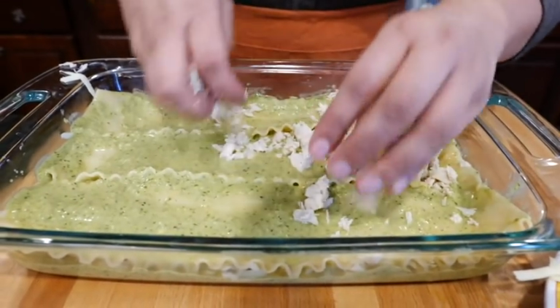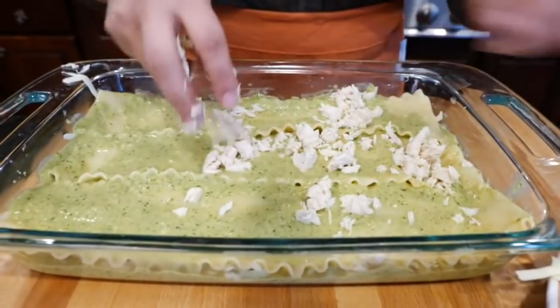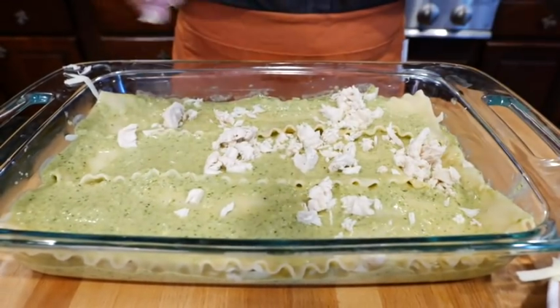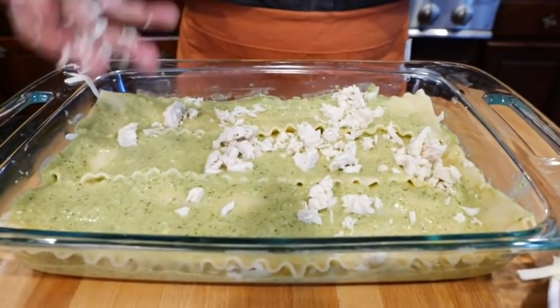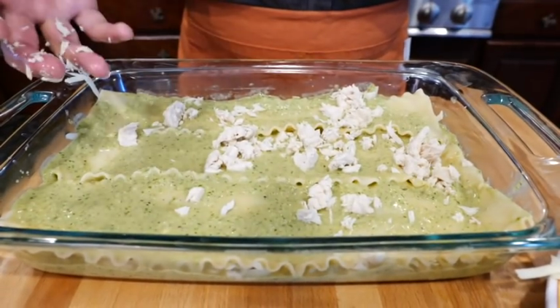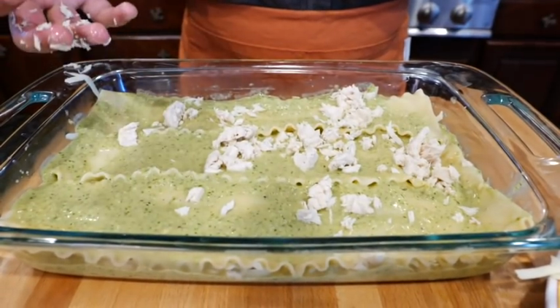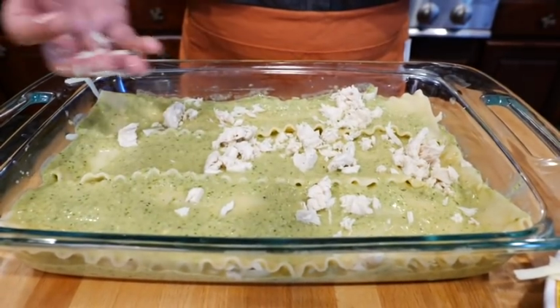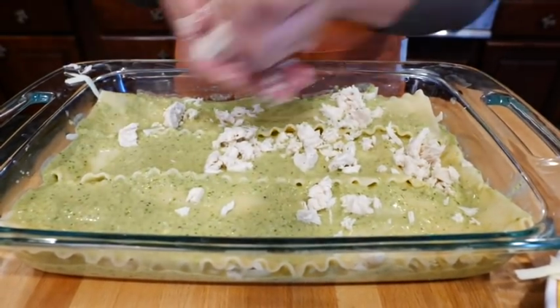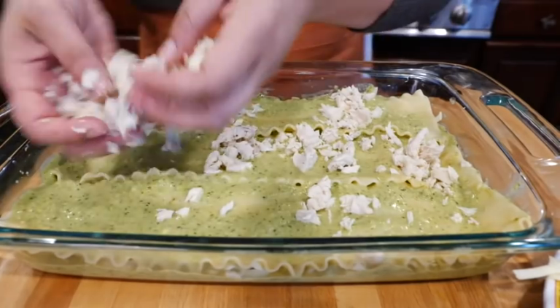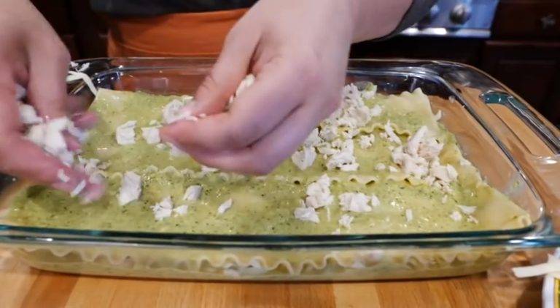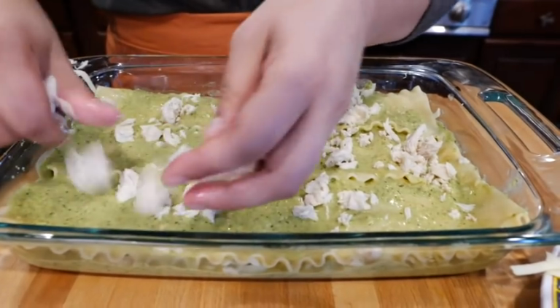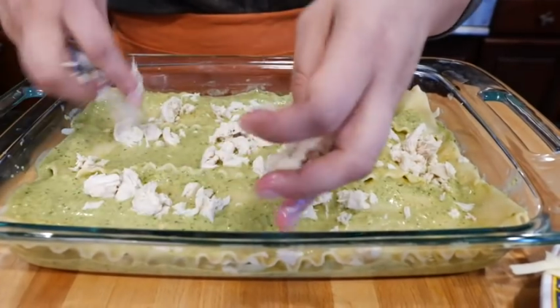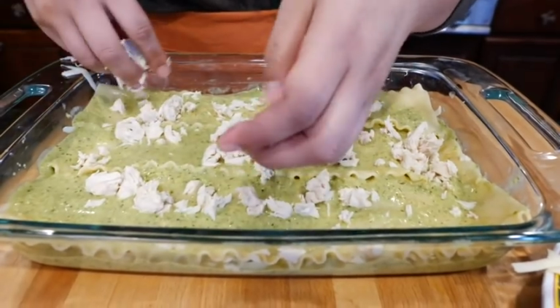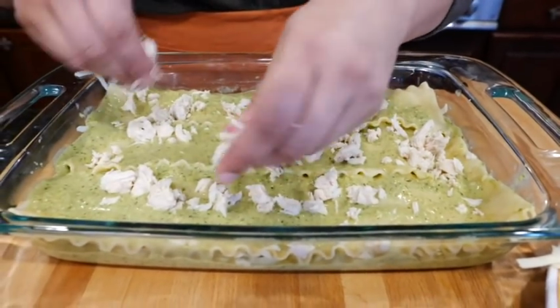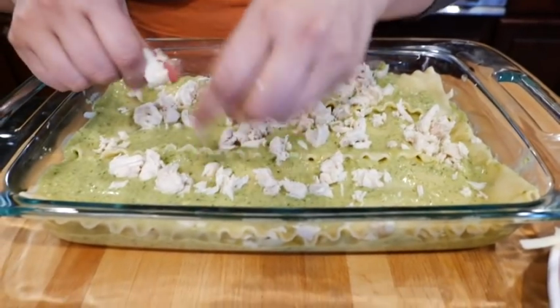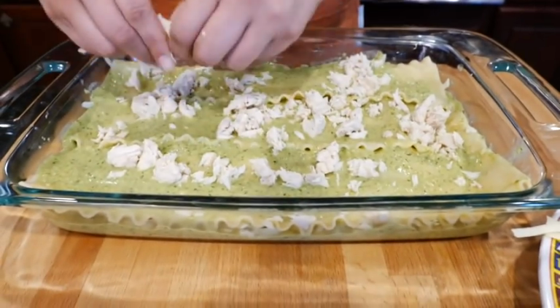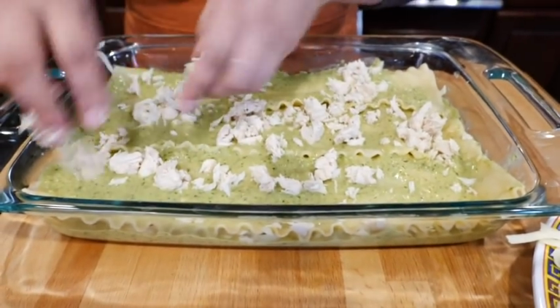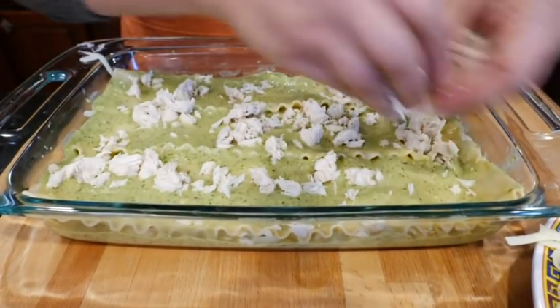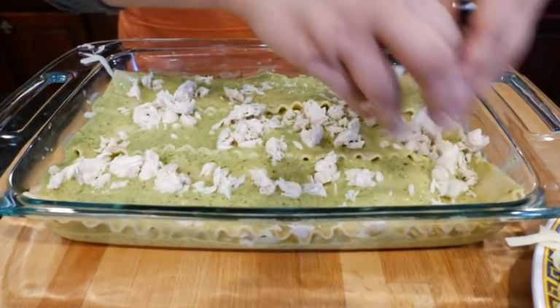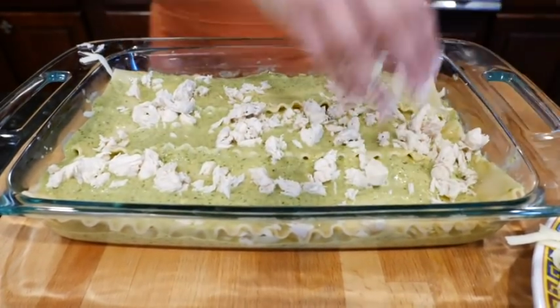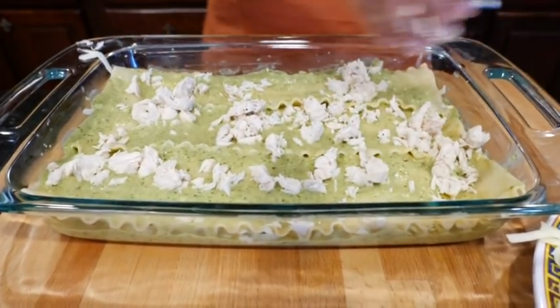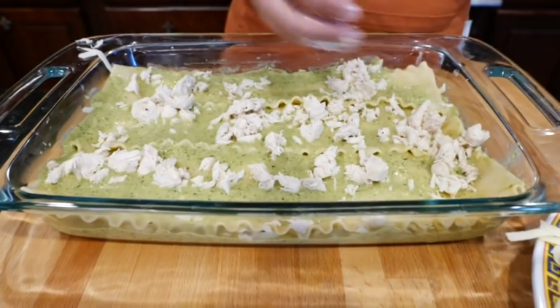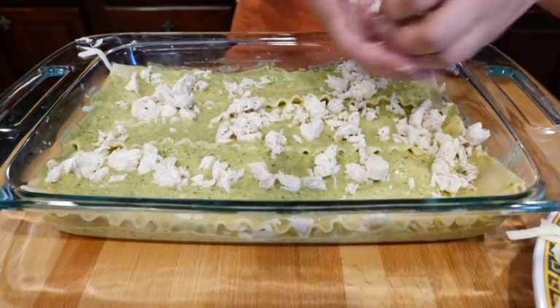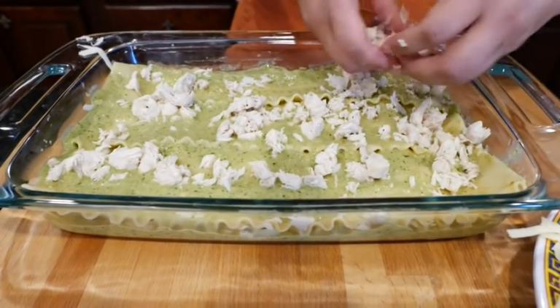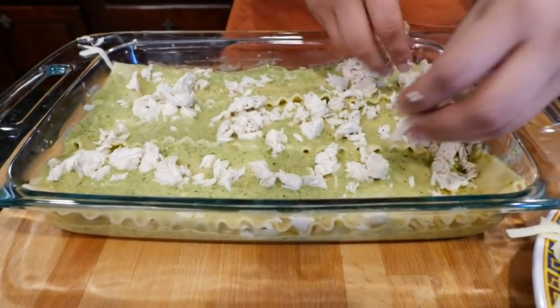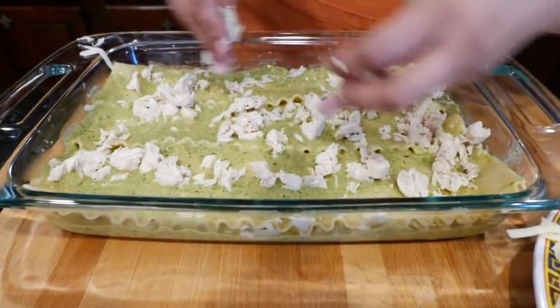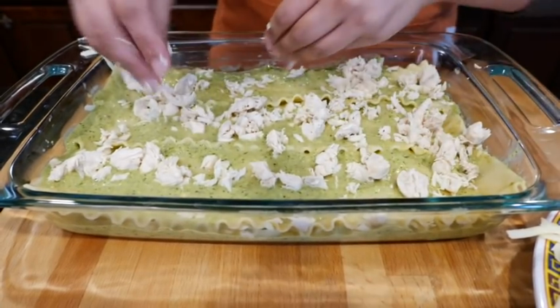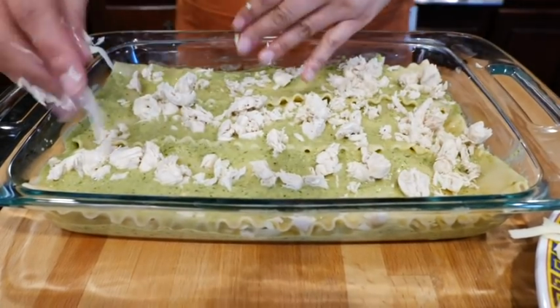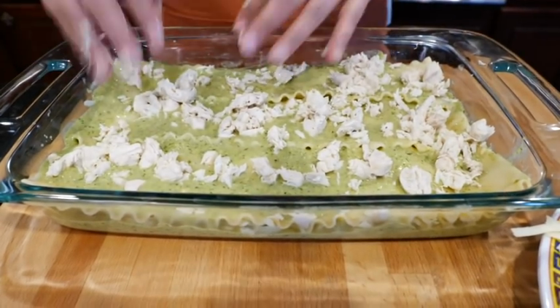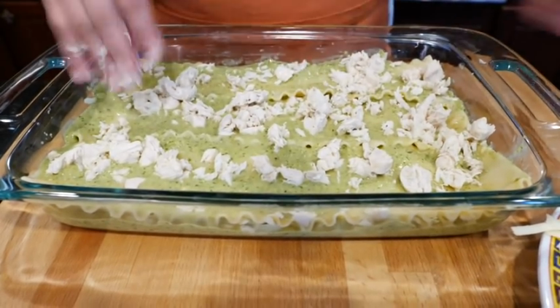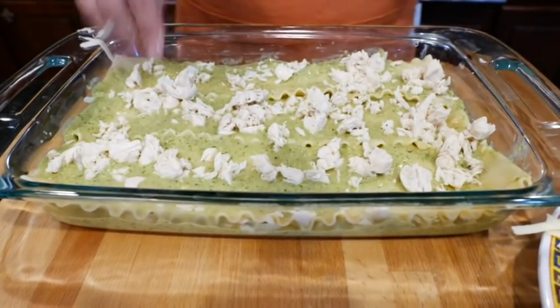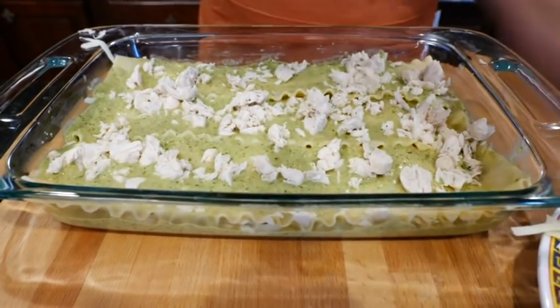I didn't add the tomatillos because Papa's allergic, but also the last ones we had were super tart. Someone in the comments told me how tart they were — it was really acidic — so this is a good little recipe without them.